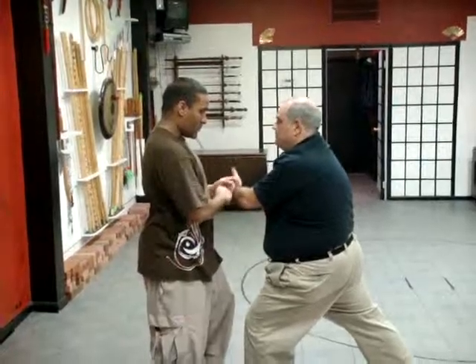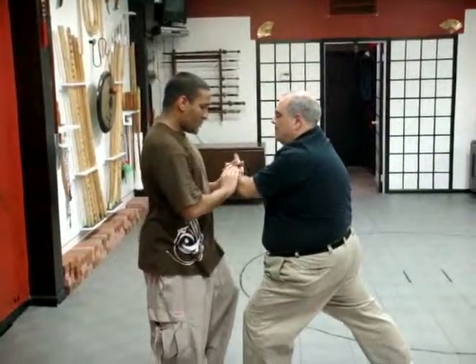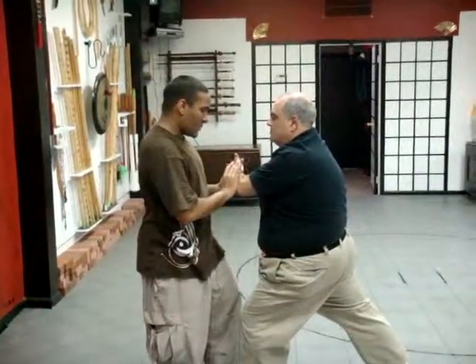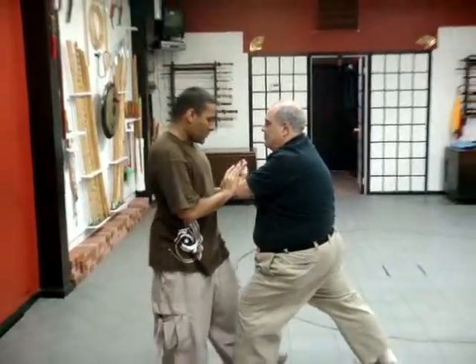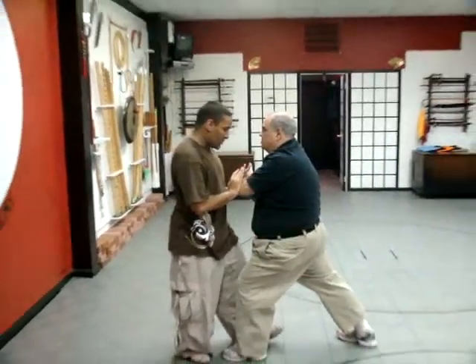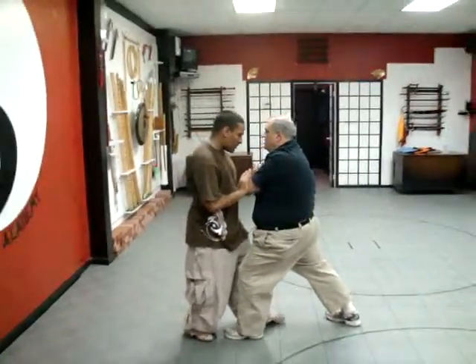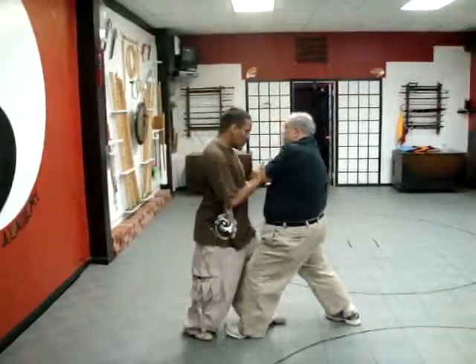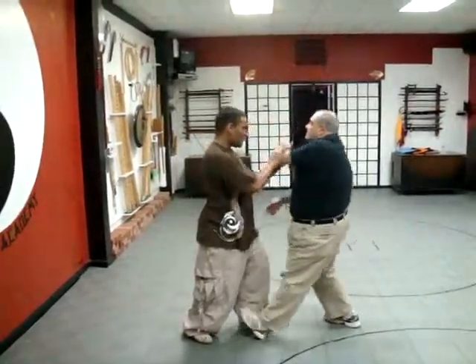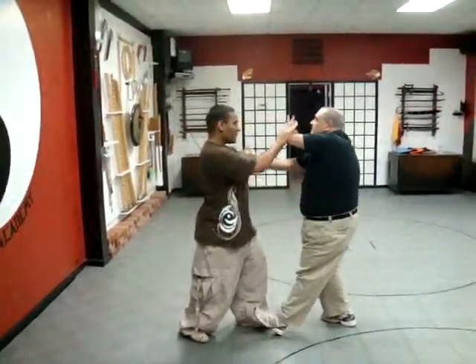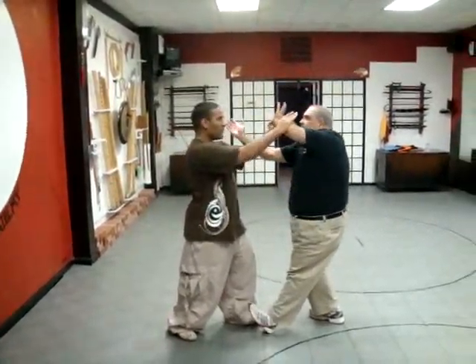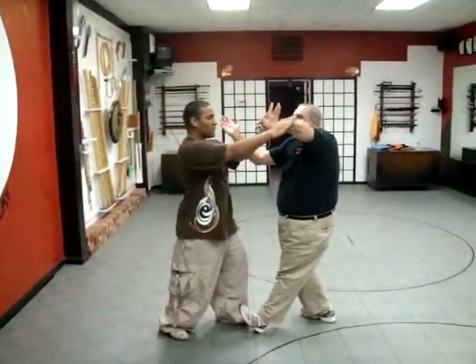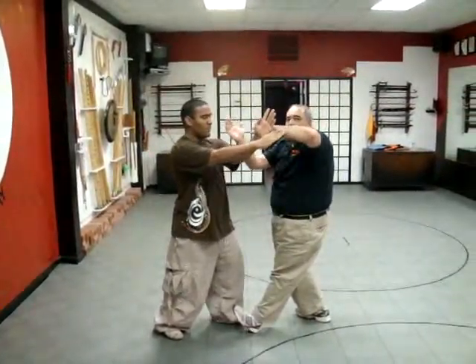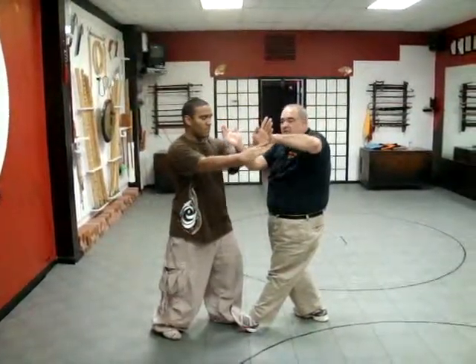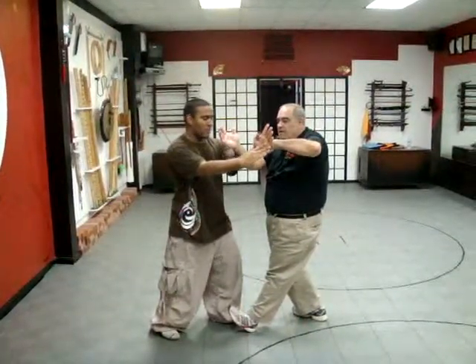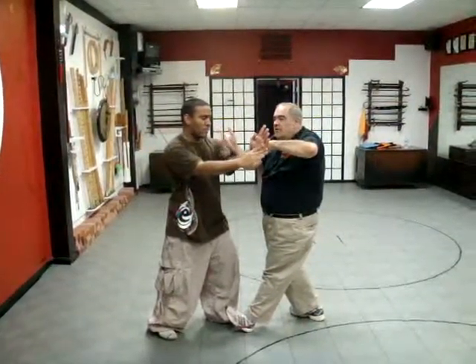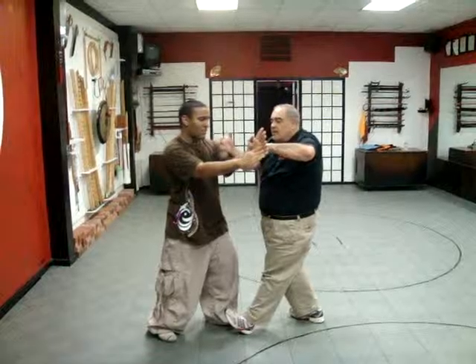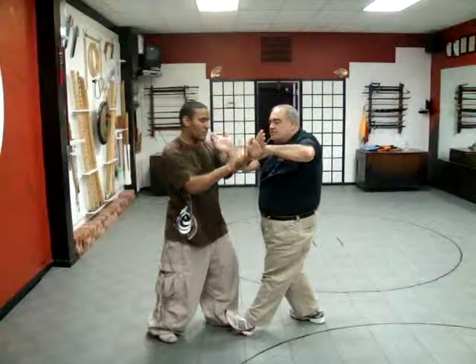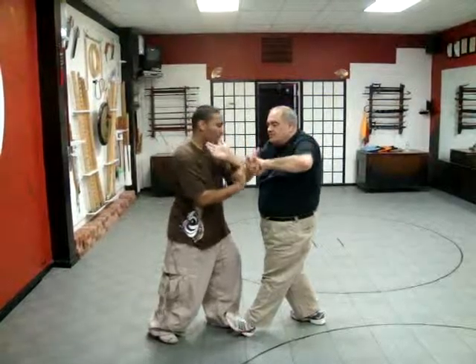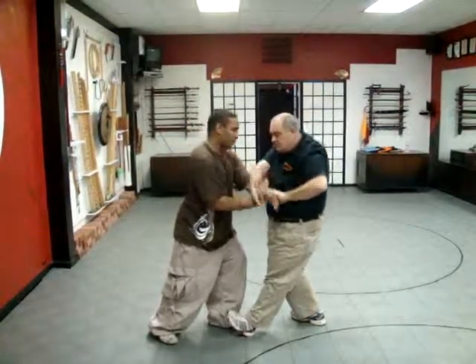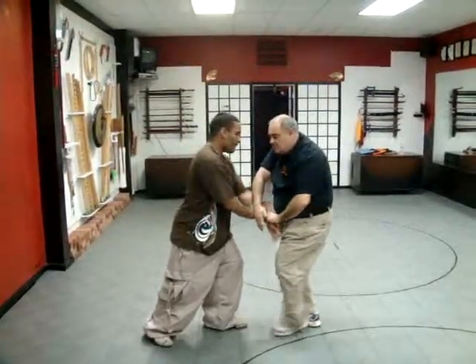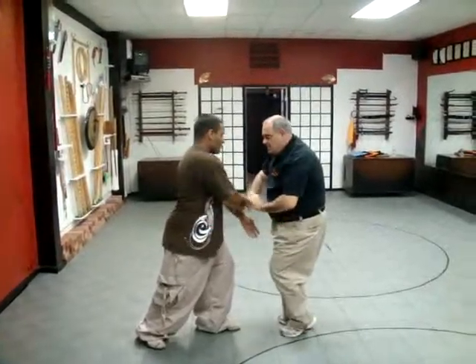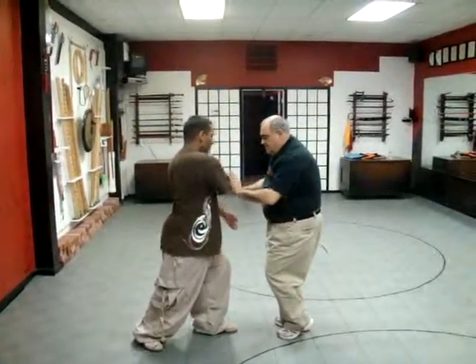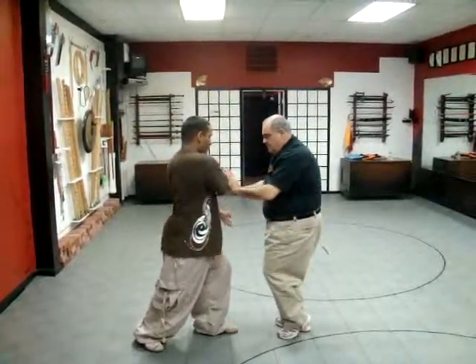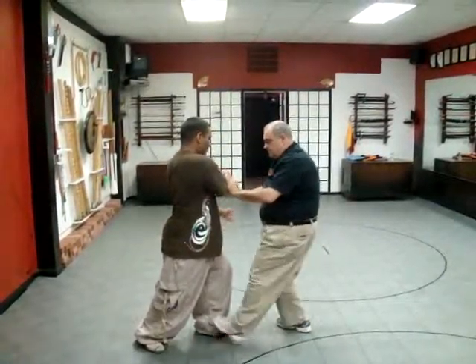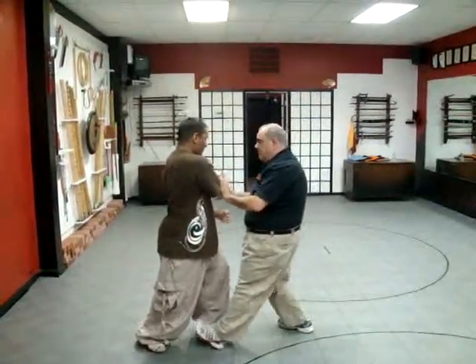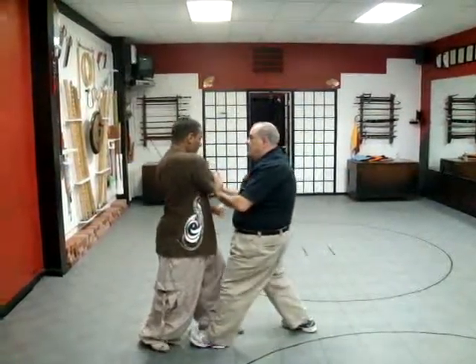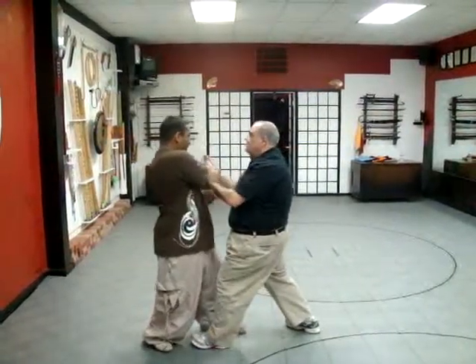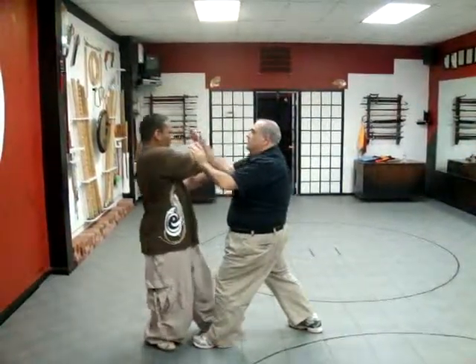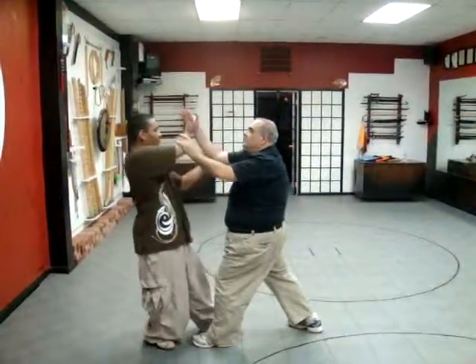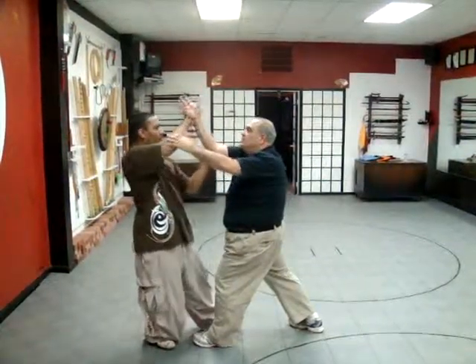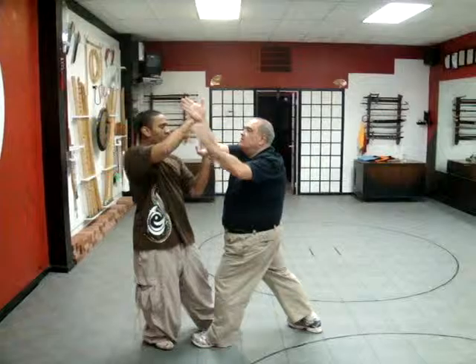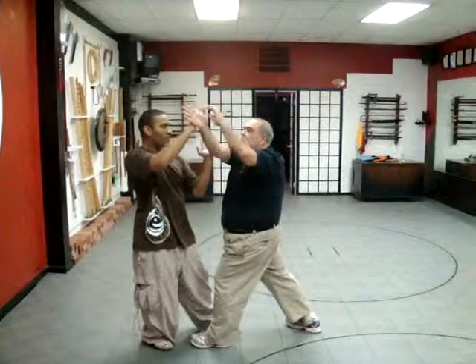Step, push, circle, lift, pull, press. Step, circle, lift, pull, press. Step, circle, lift, grab.